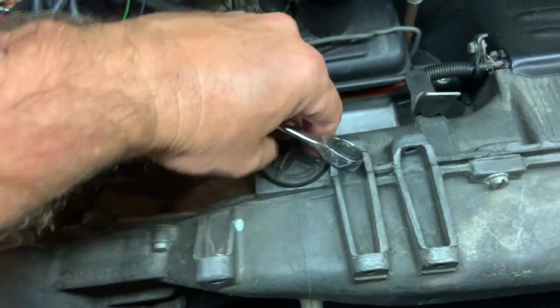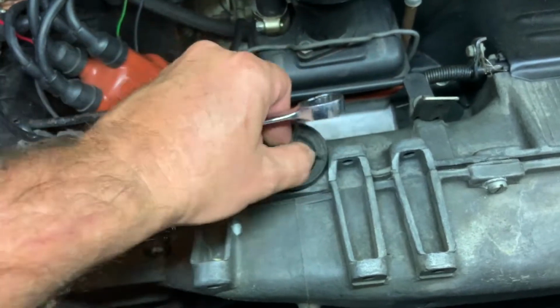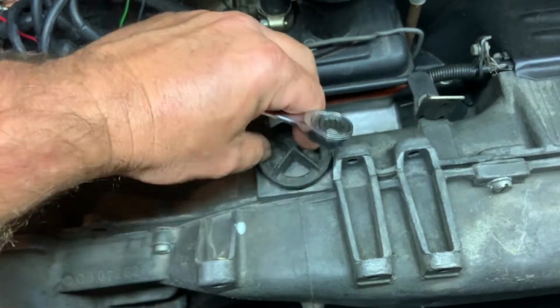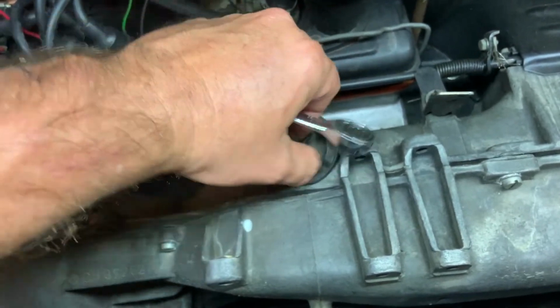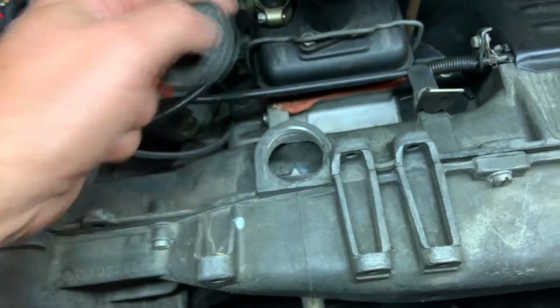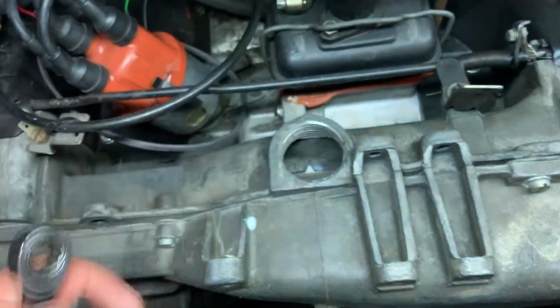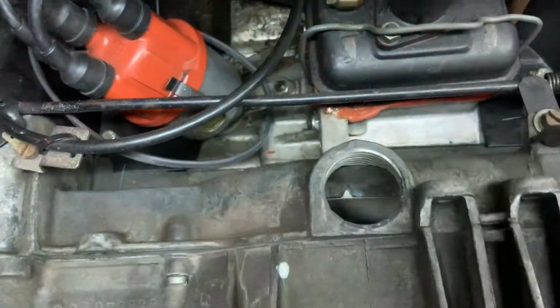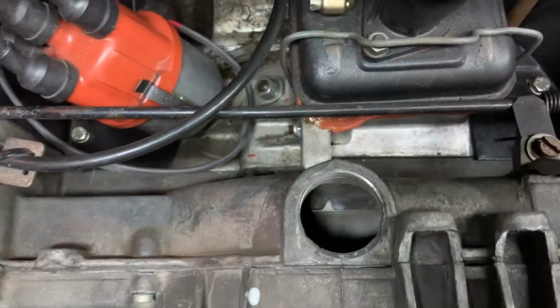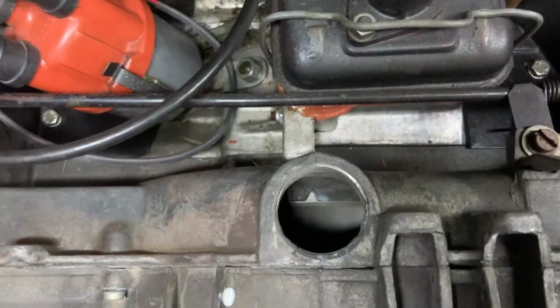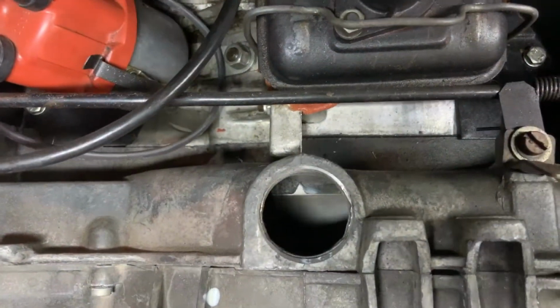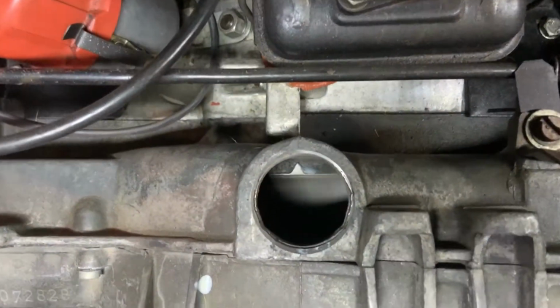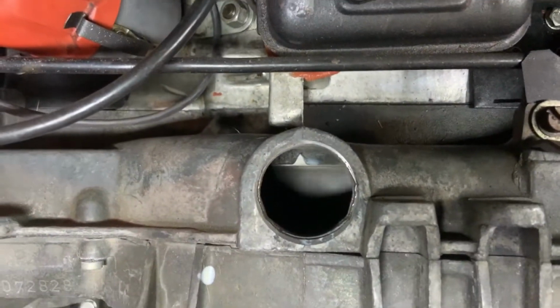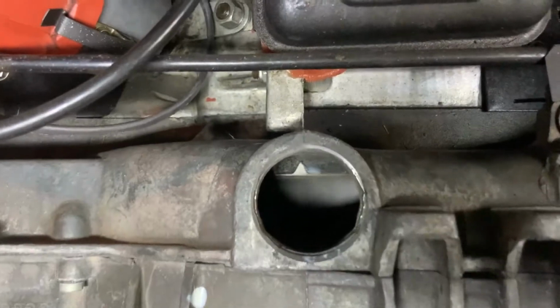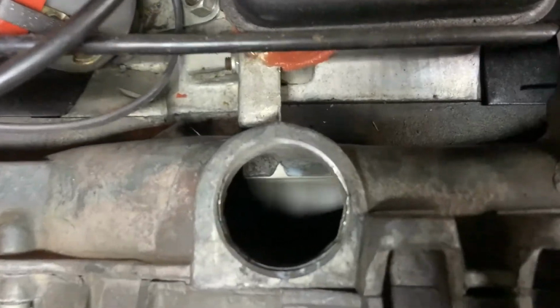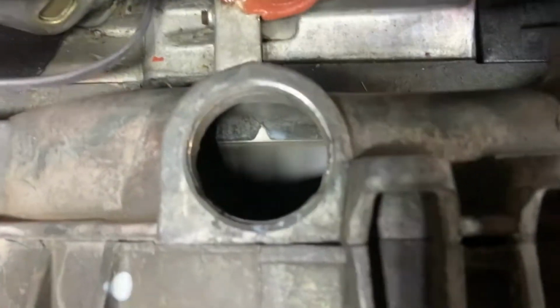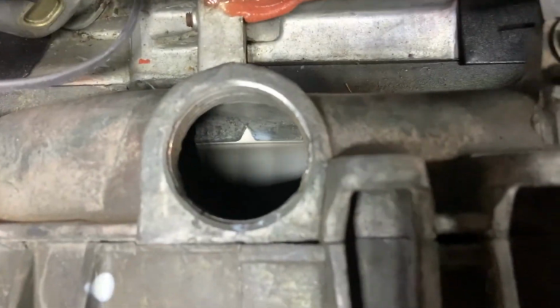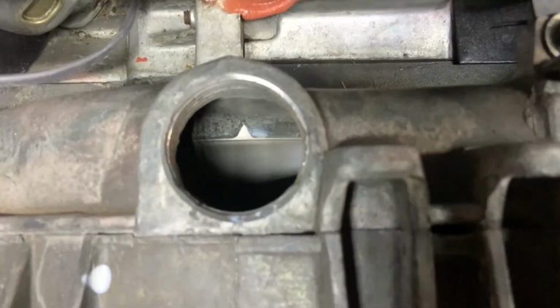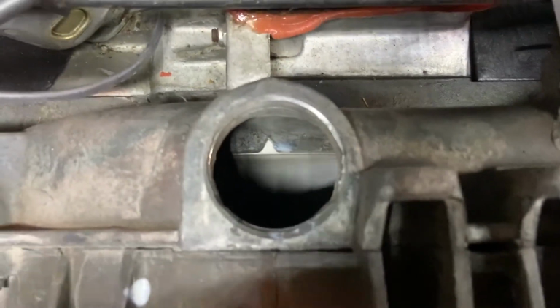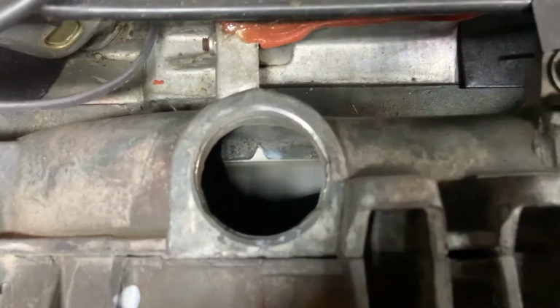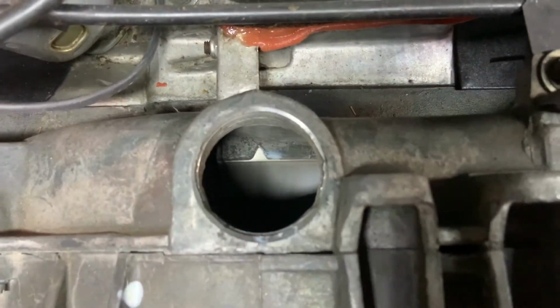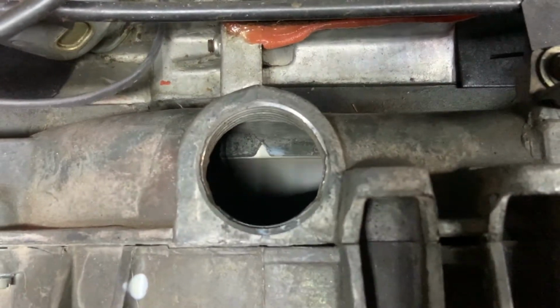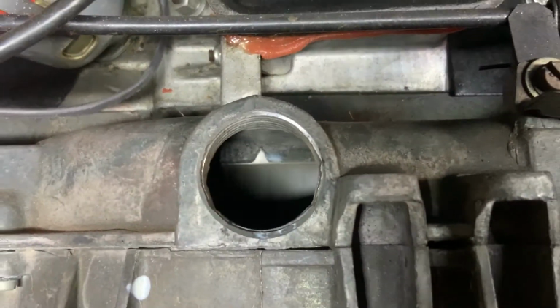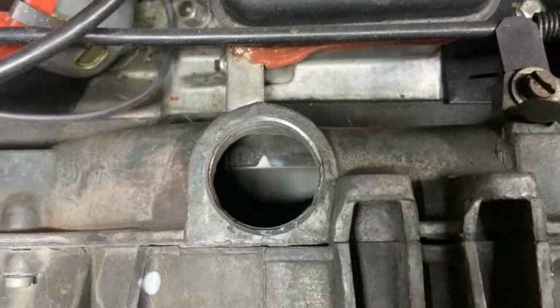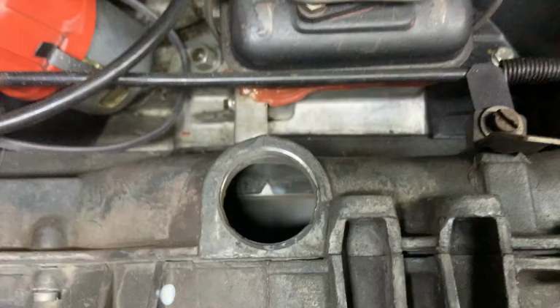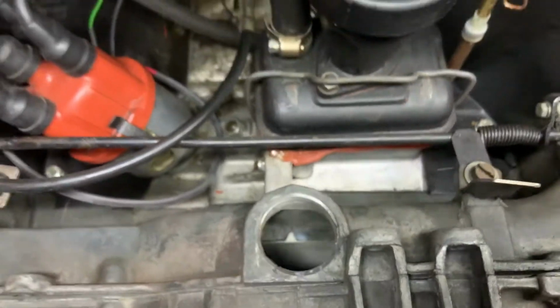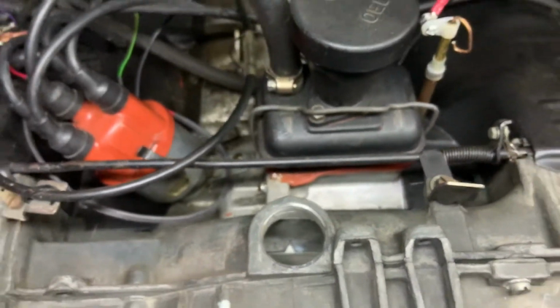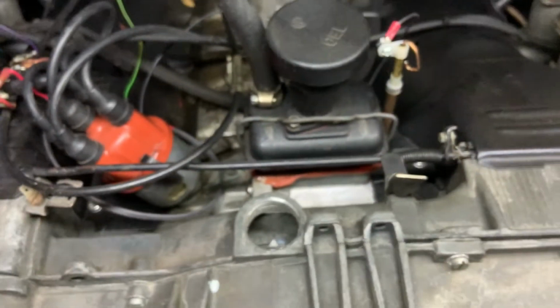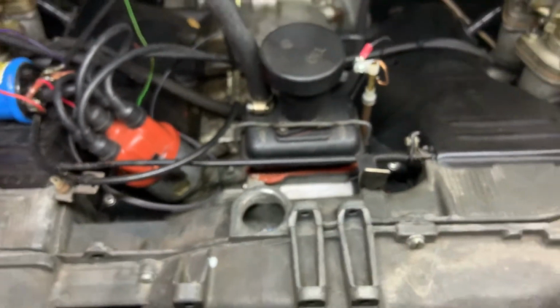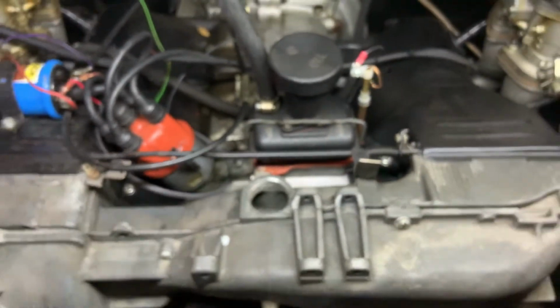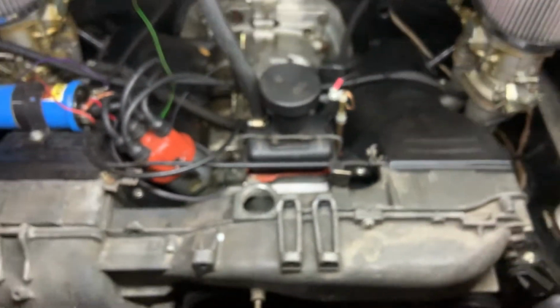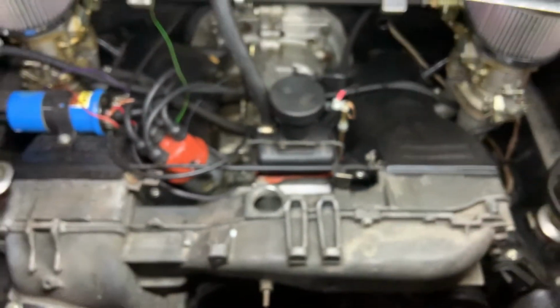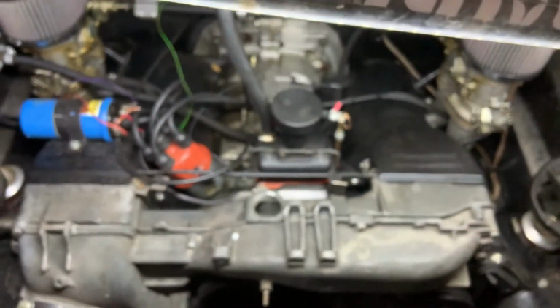Next we want to pop open the inspection cover. This allows you to look down on the fan to be able to set the timing. You can see that little V-notch at the top there — that's on the case. And then you can see the fan spinning. There's a line on the fan that coincides with the timing, and that's what the strobe light illuminates.